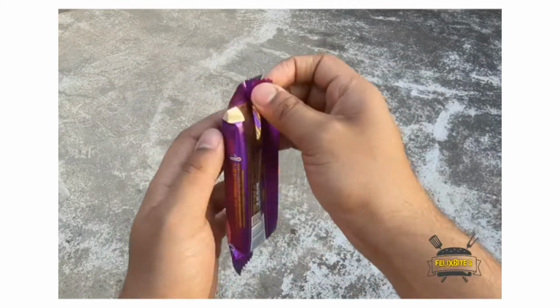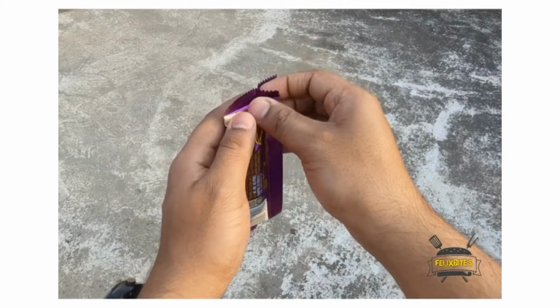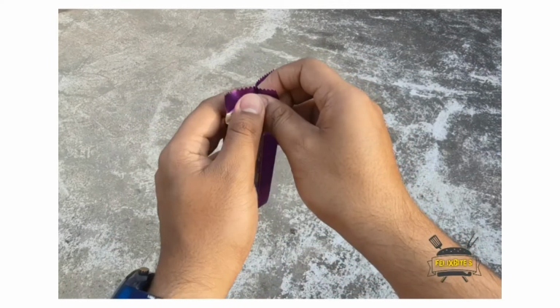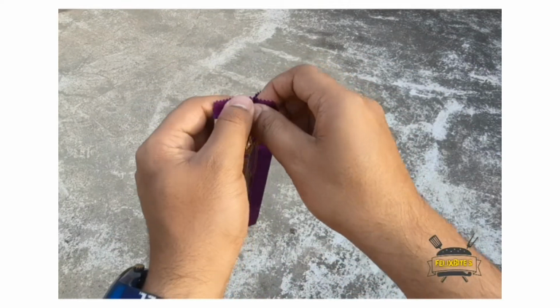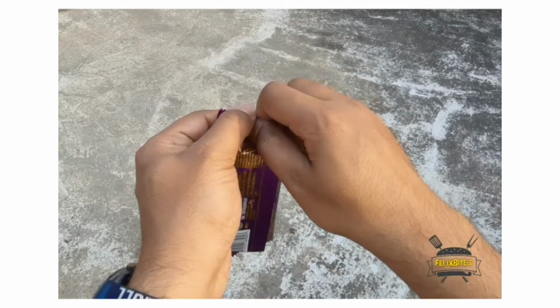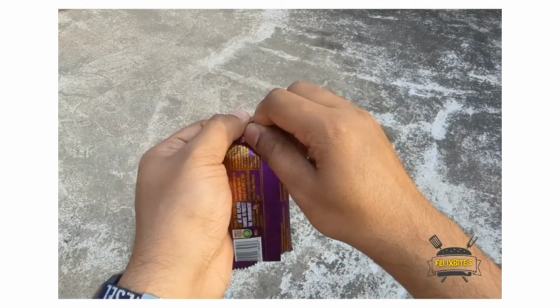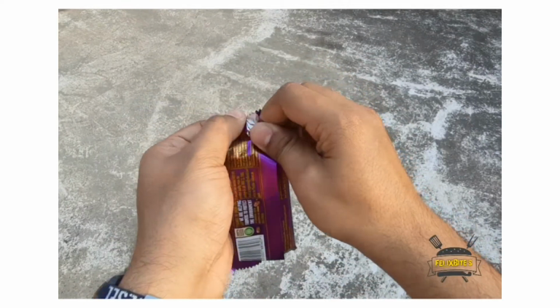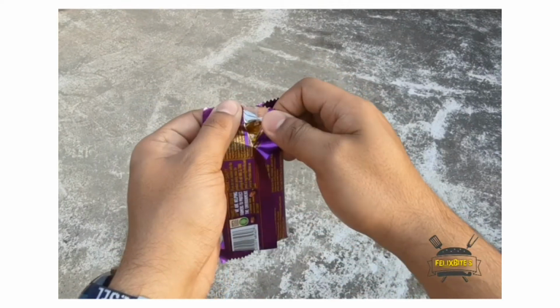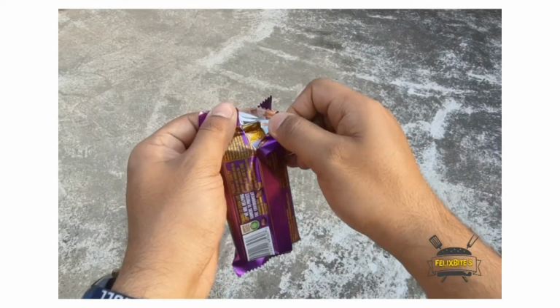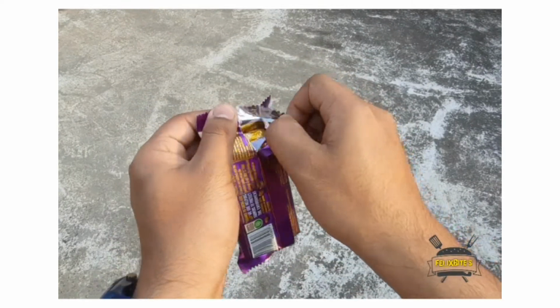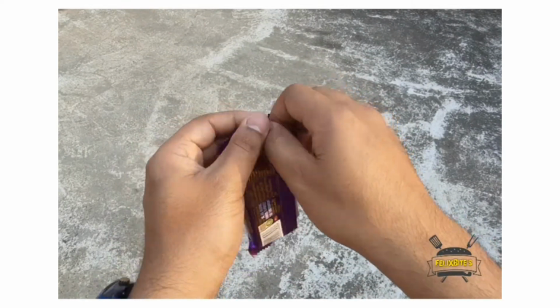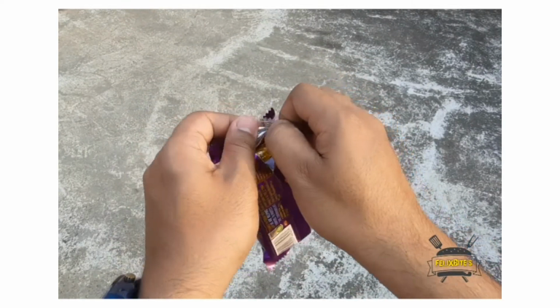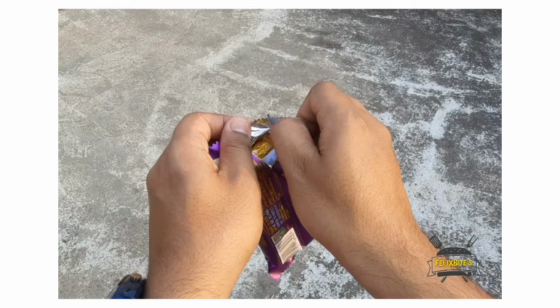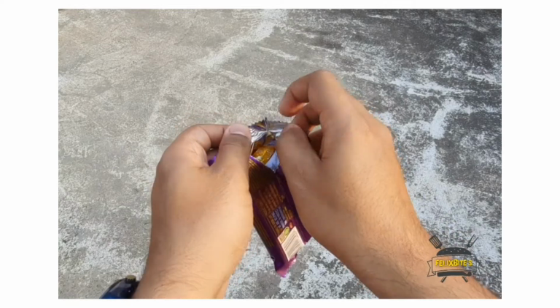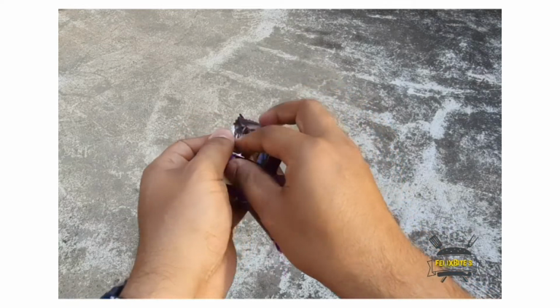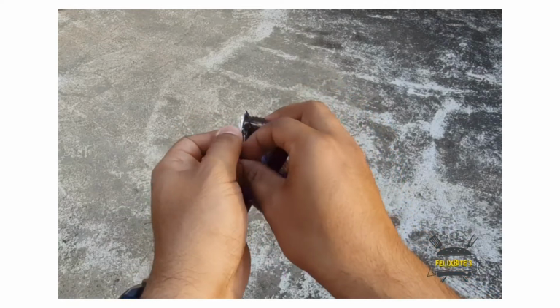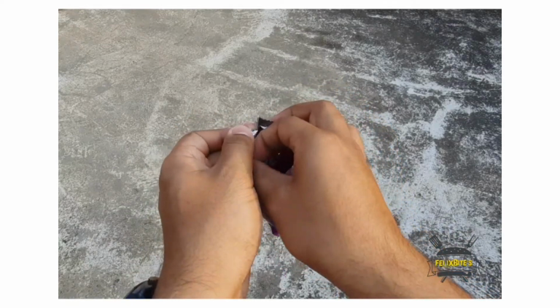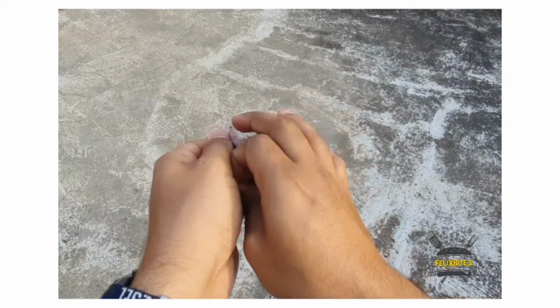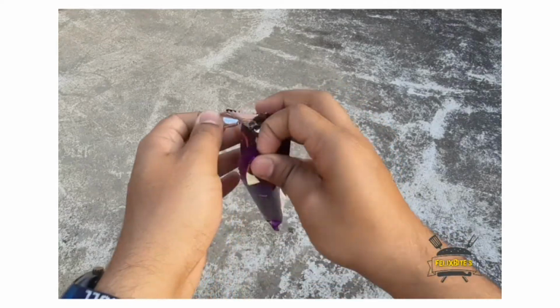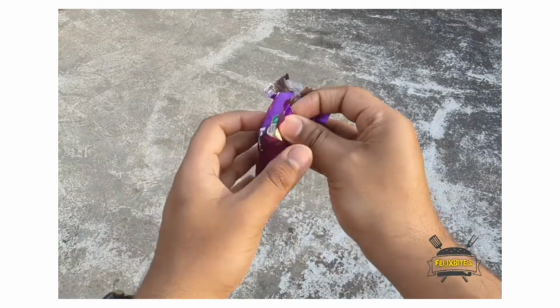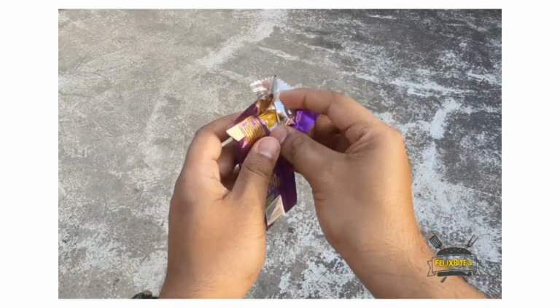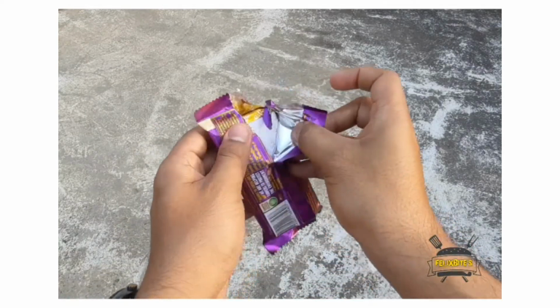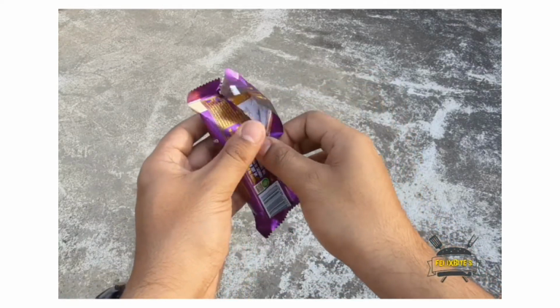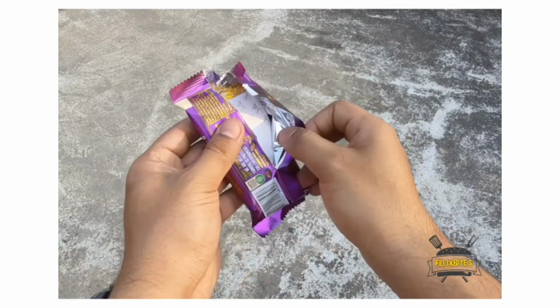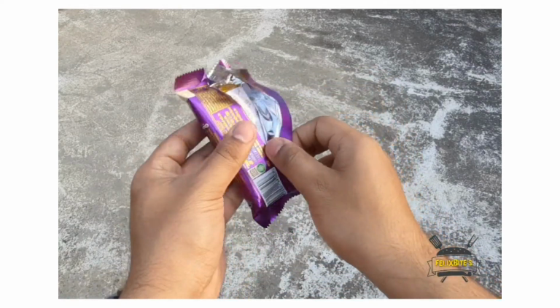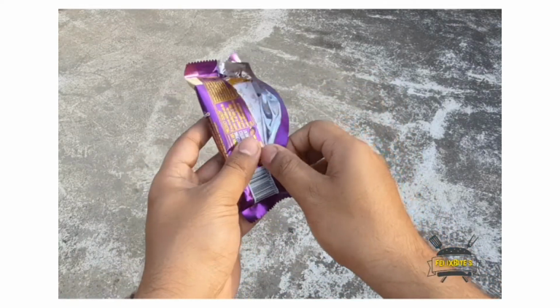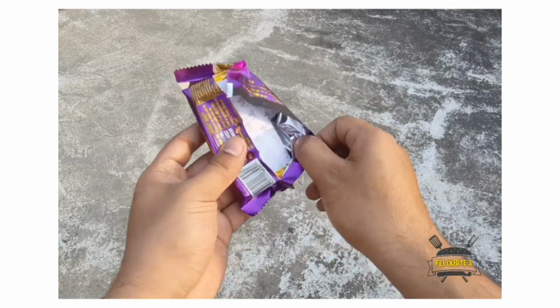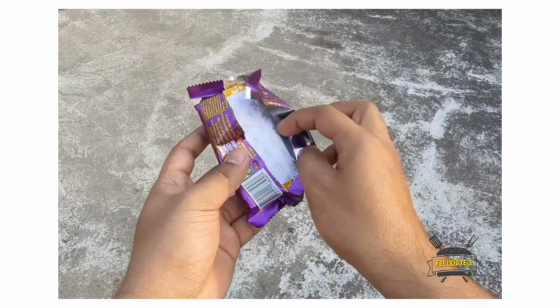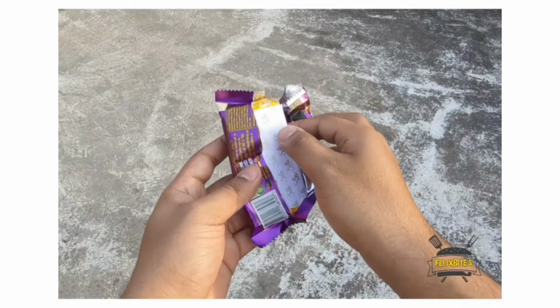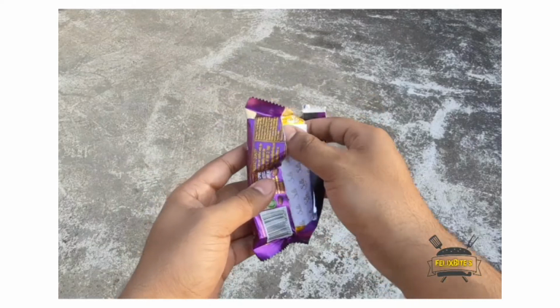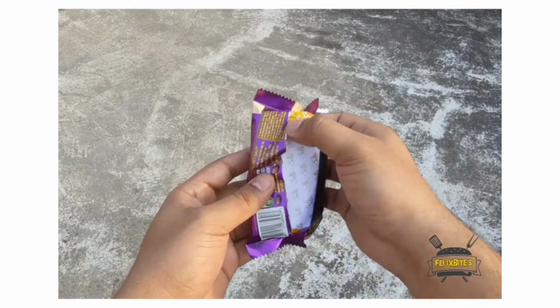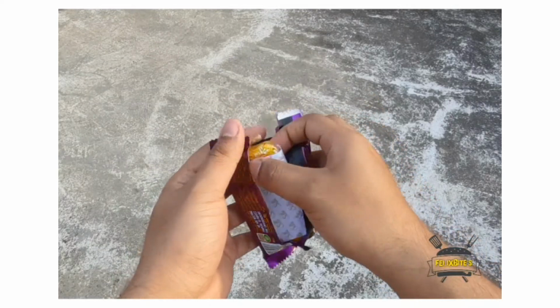I don't know the name. This is 50 grams for 80 rupees. Let's check. If you look at the packaging, it's a normal Cadbury authentic packaging.